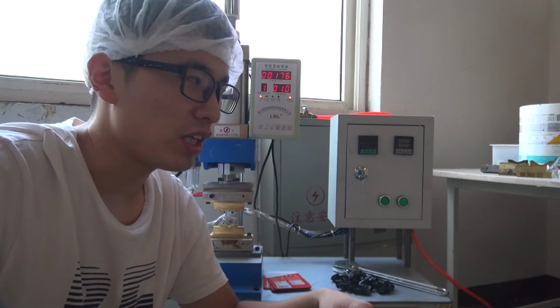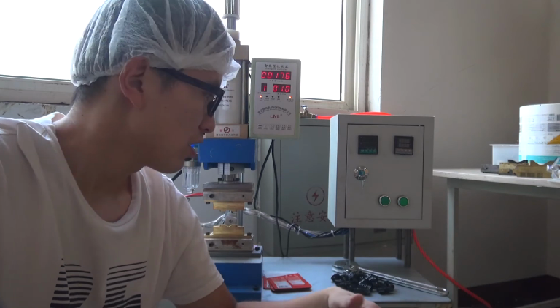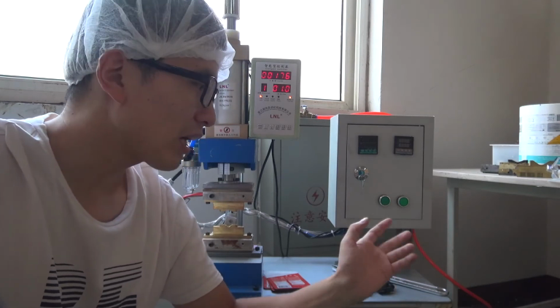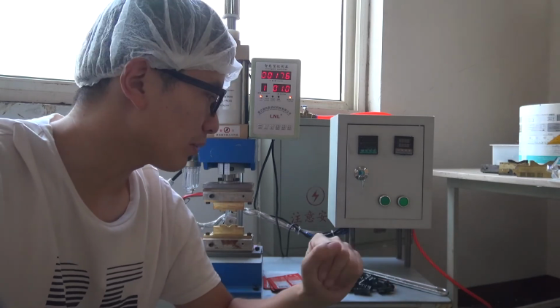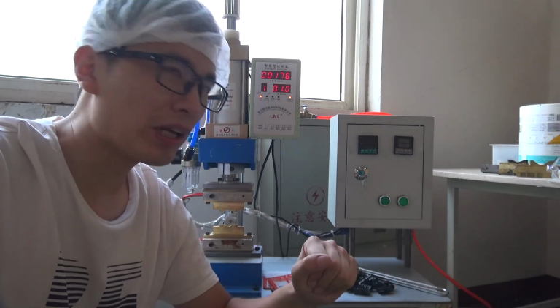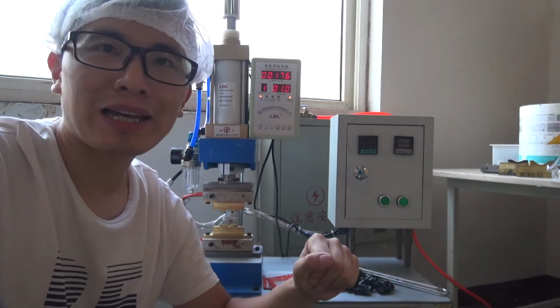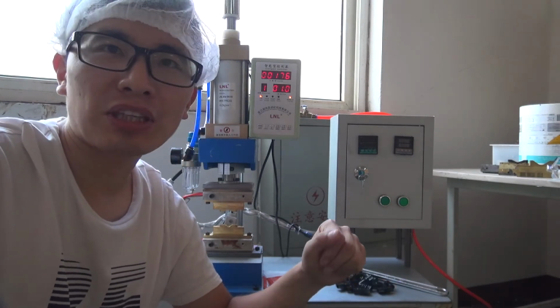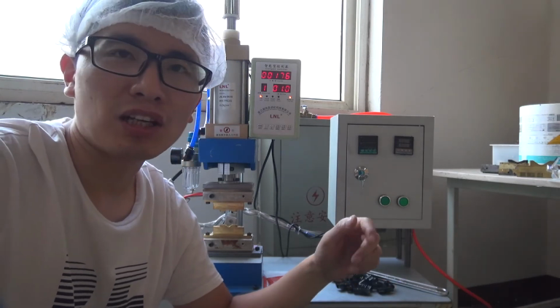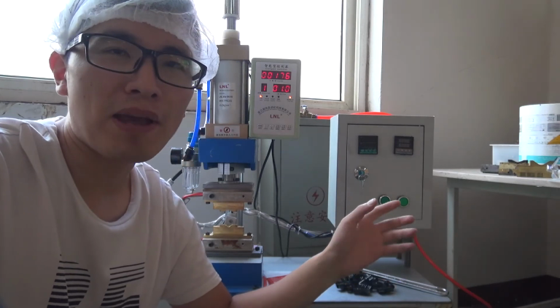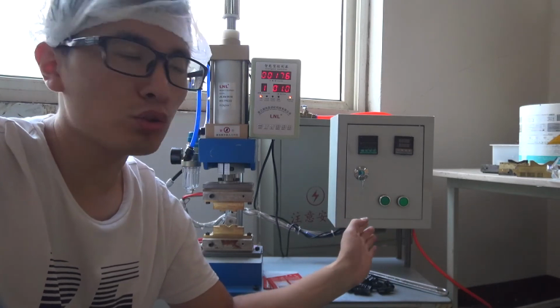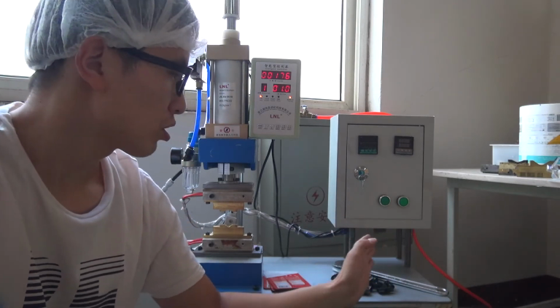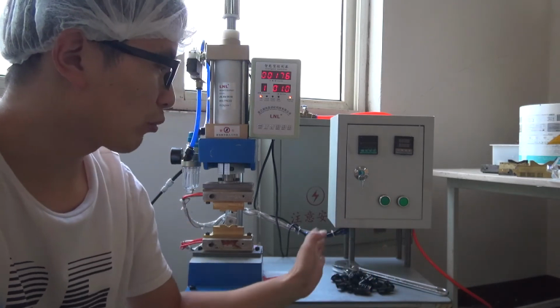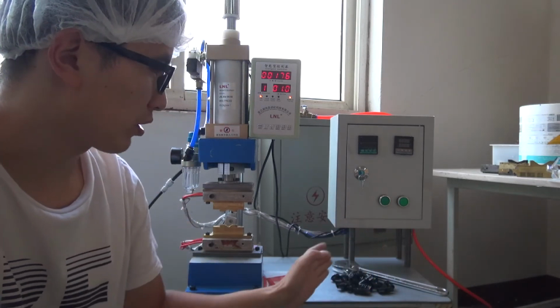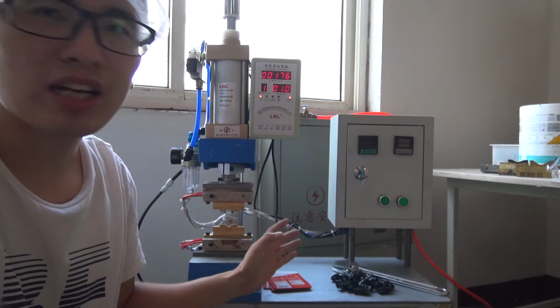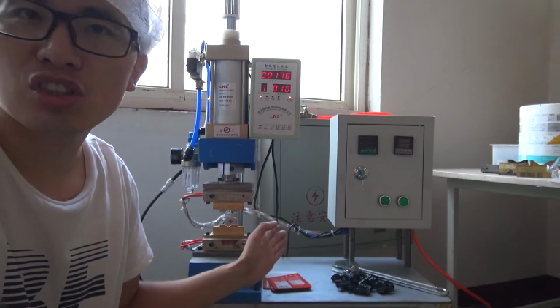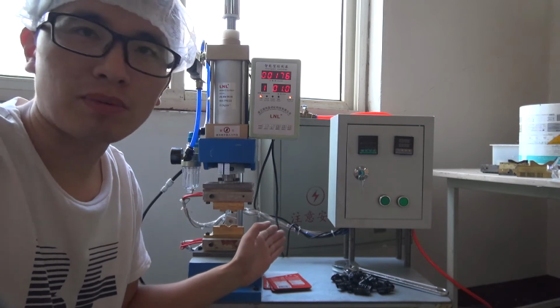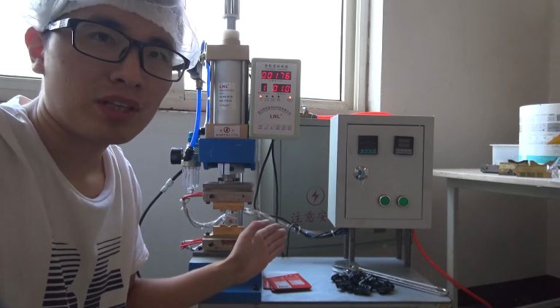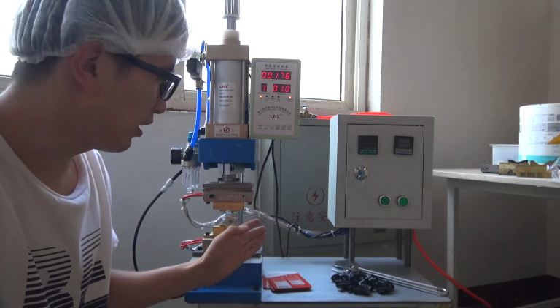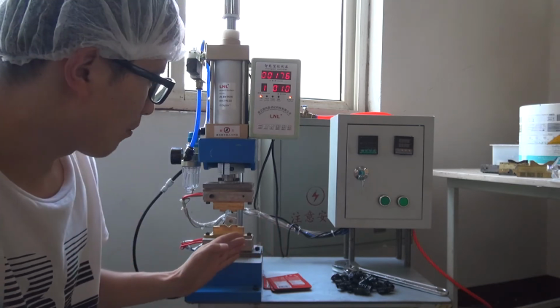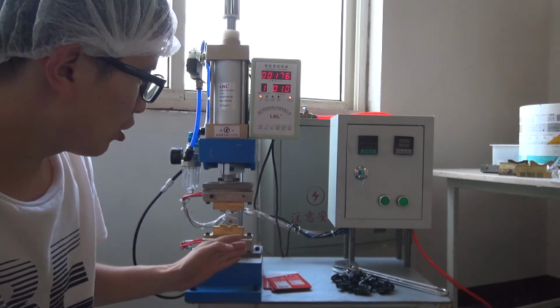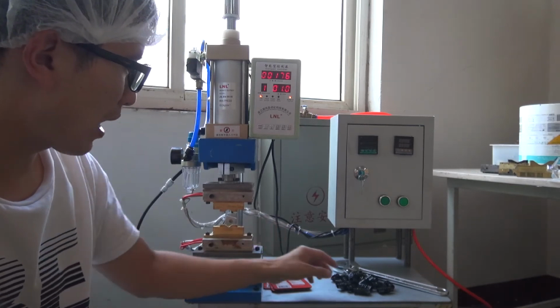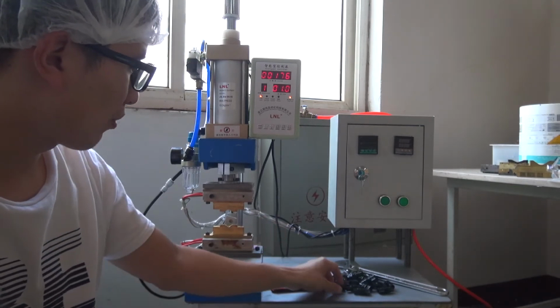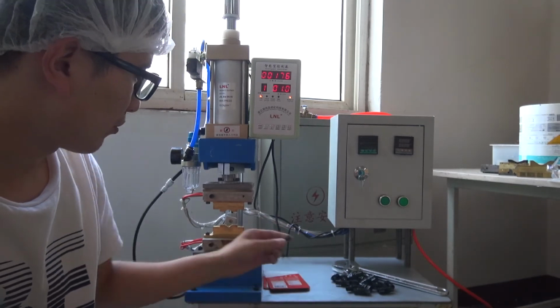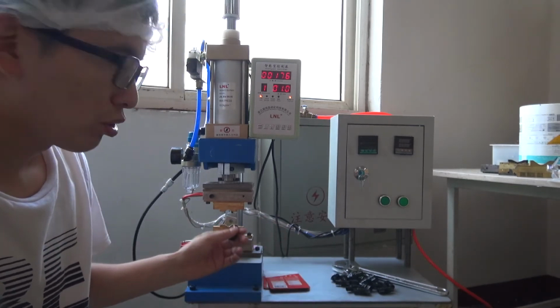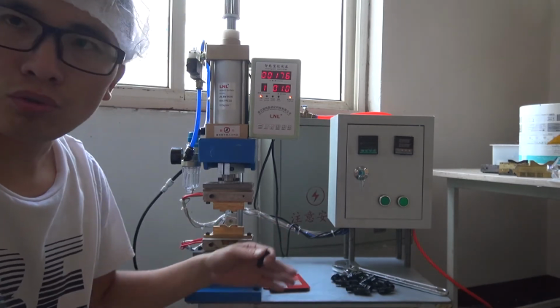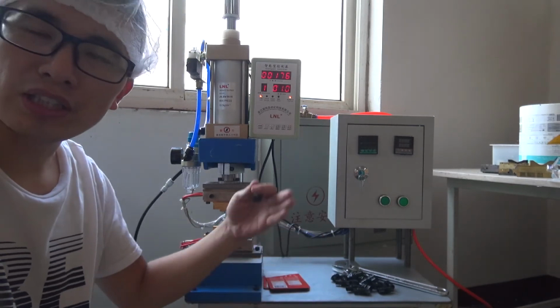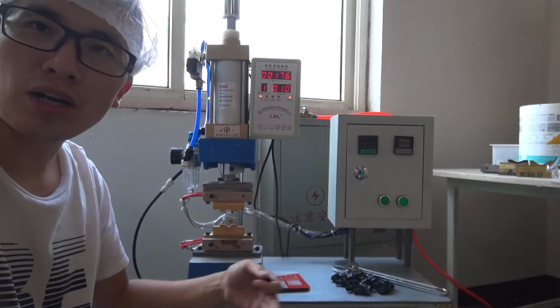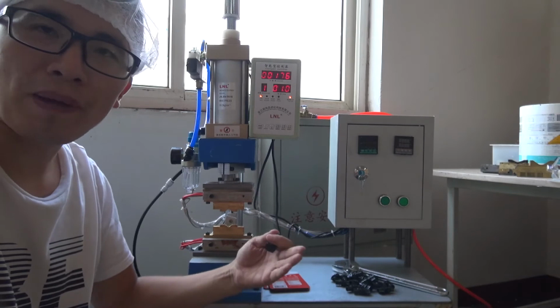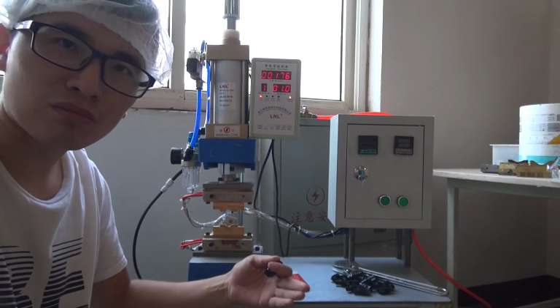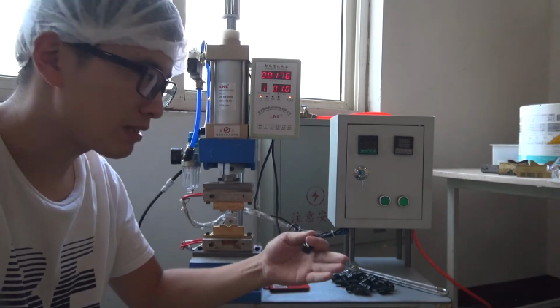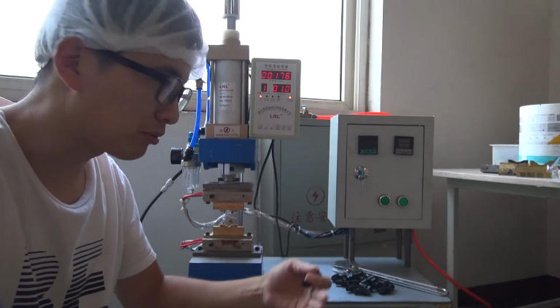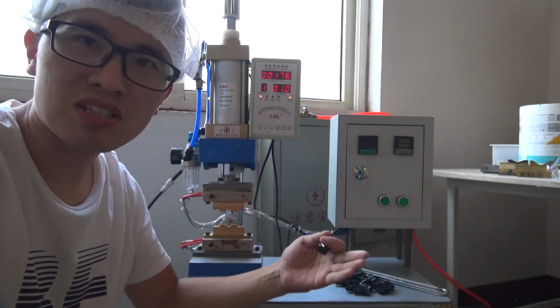Some customers would like to get a manual spout welder. This one is a manual spout welder to weld the toy packs with the spout themselves.